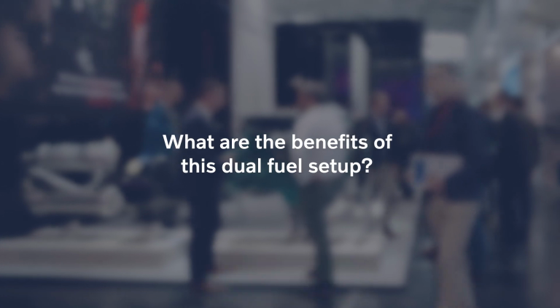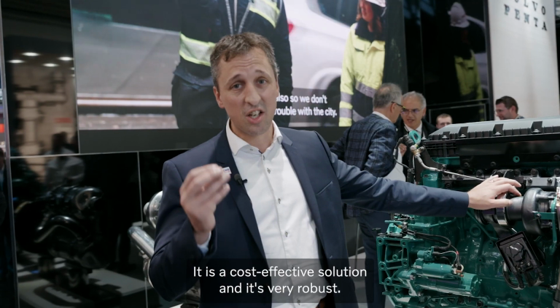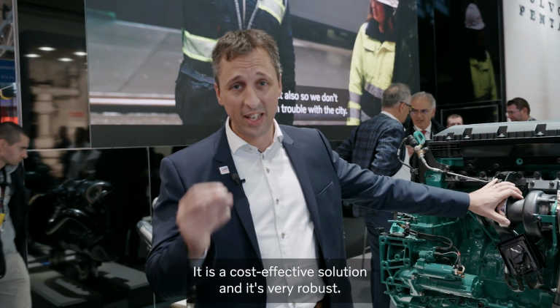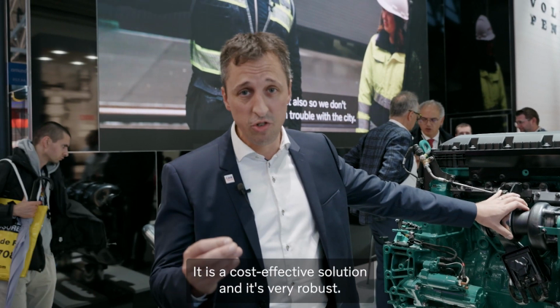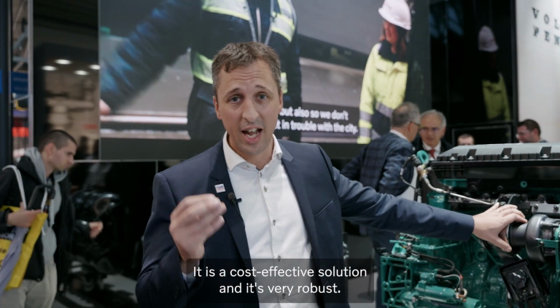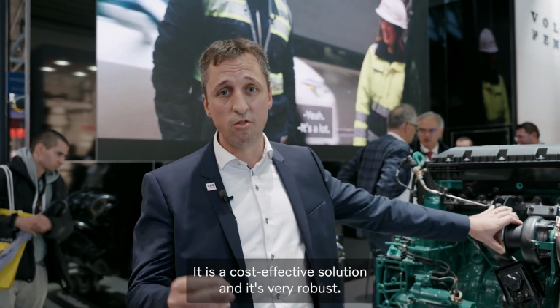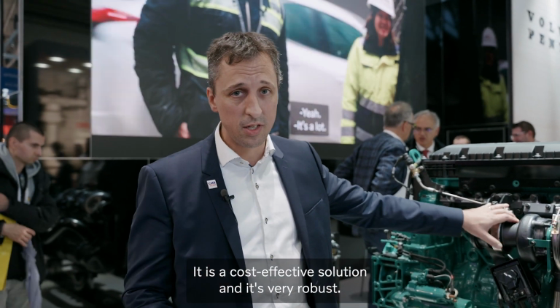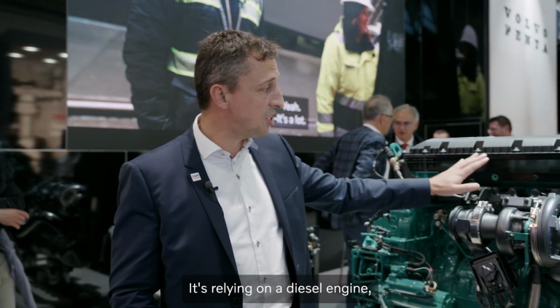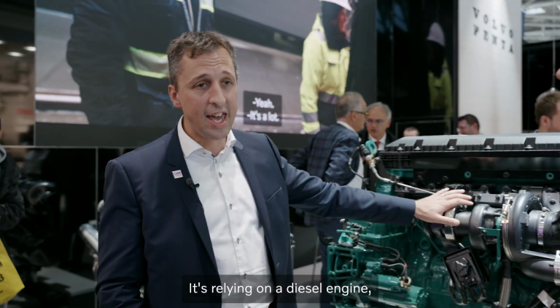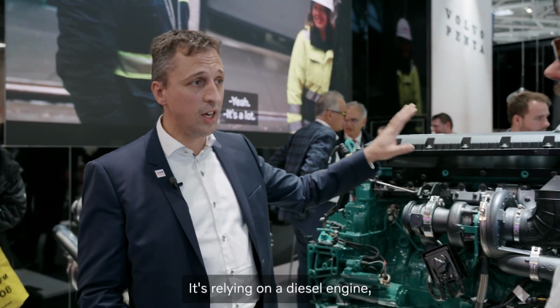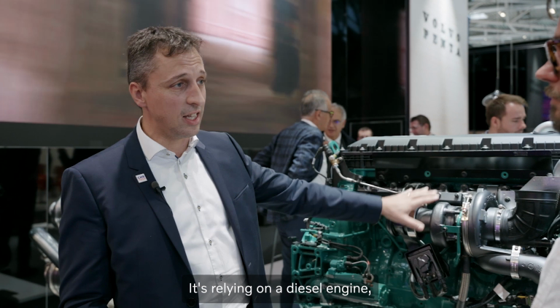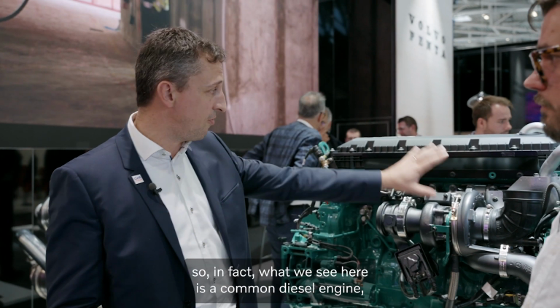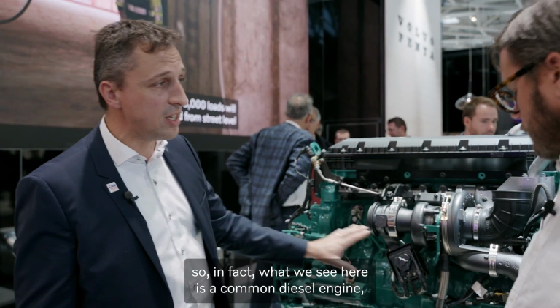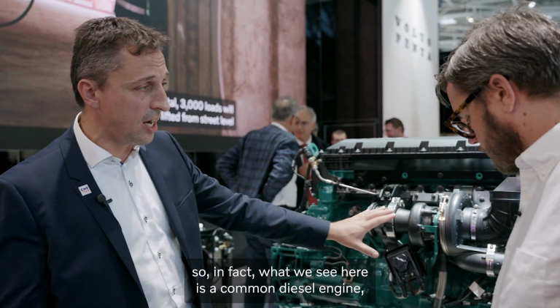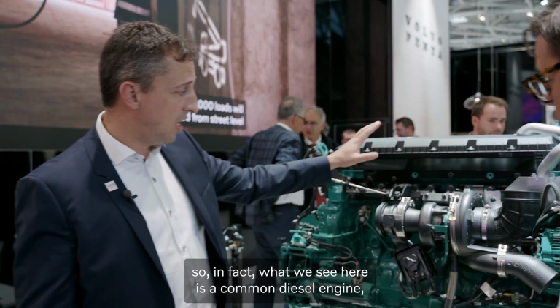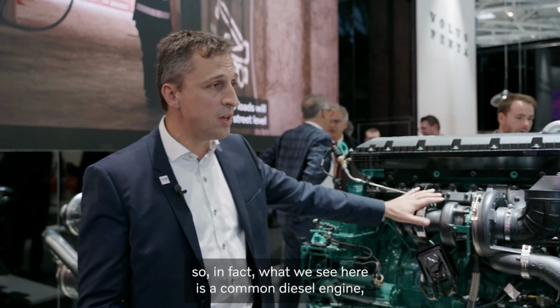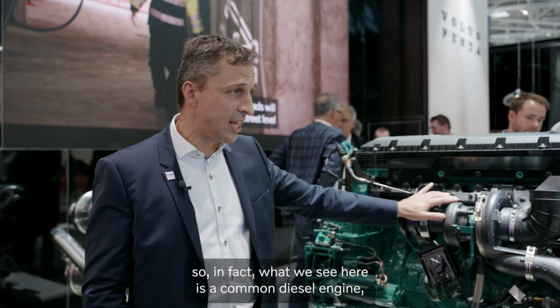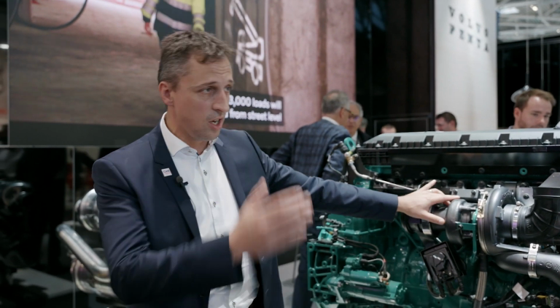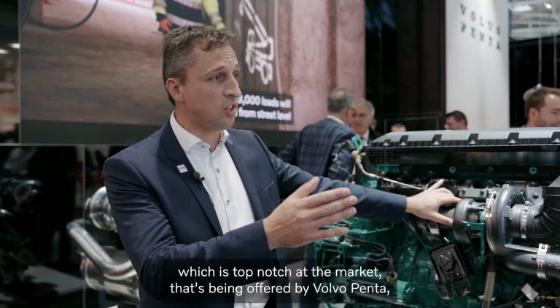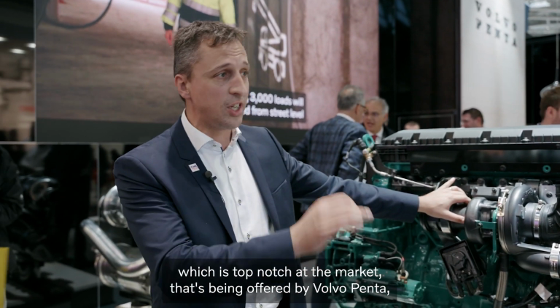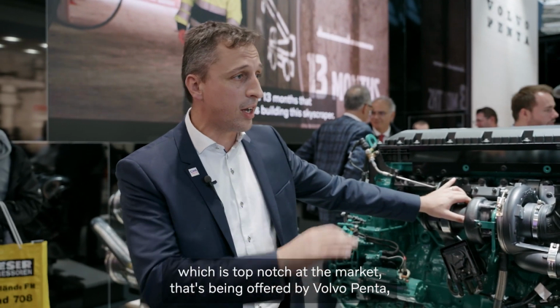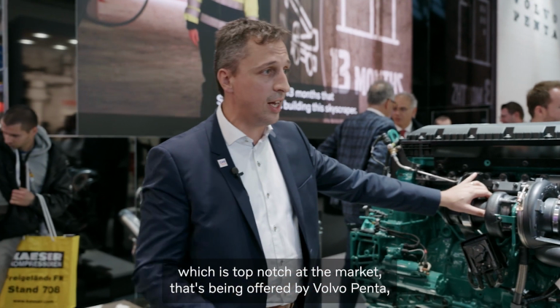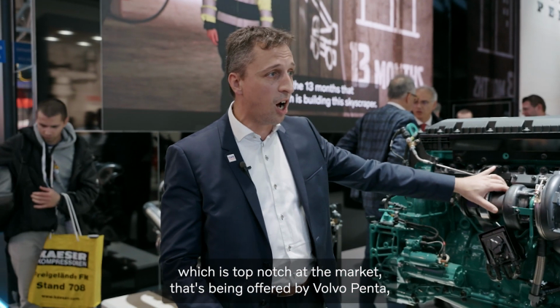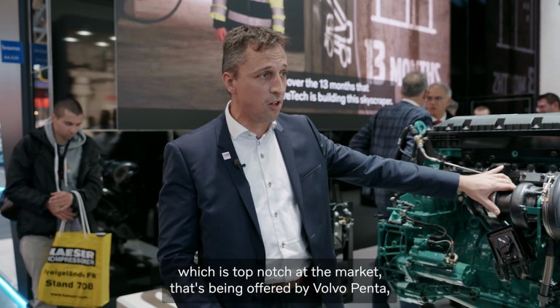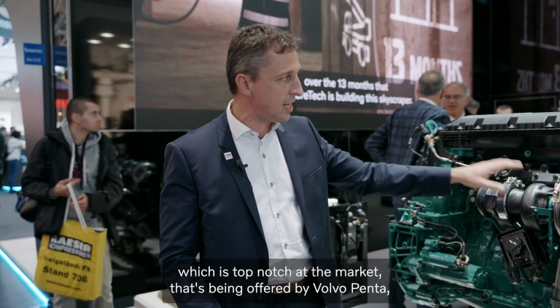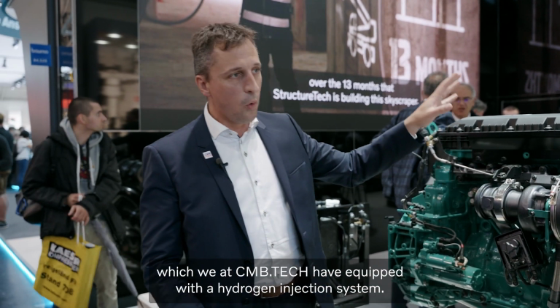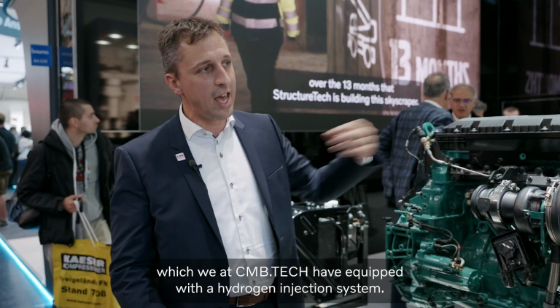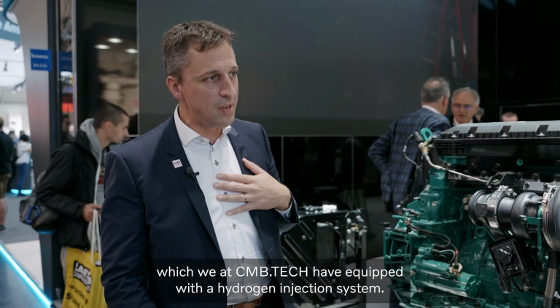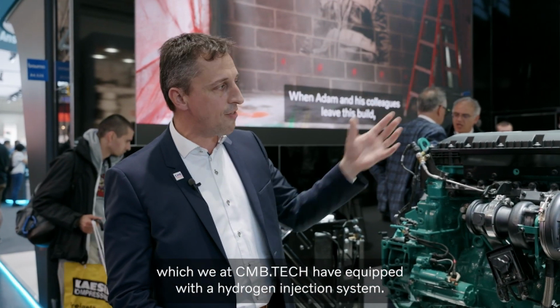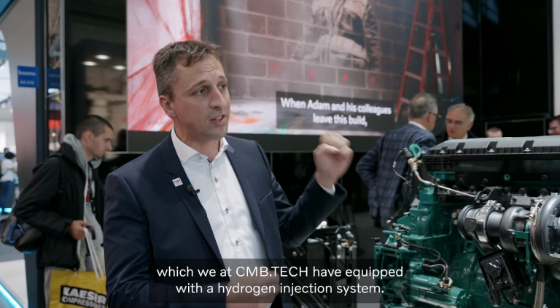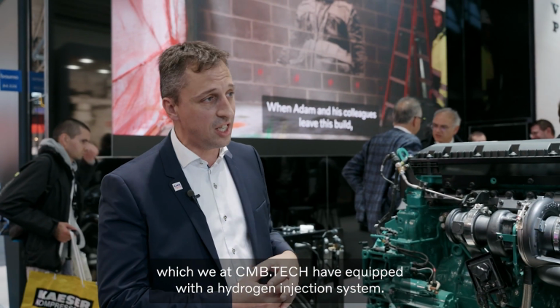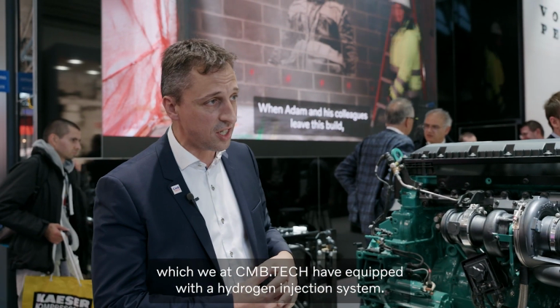It is a cost-effective solution and it's very robust. It's relying on a diesel engine. What we see here is a common diesel engine, which is top notch at the market, offered by Volvo Penta, which we at CMB Tech have equipped with the hydrogen injection system.